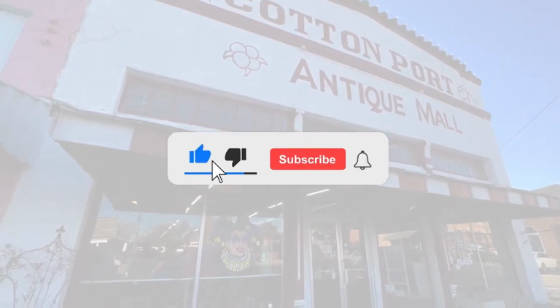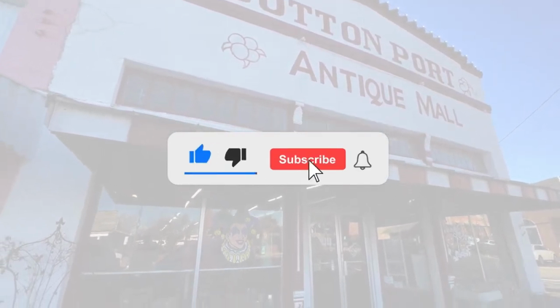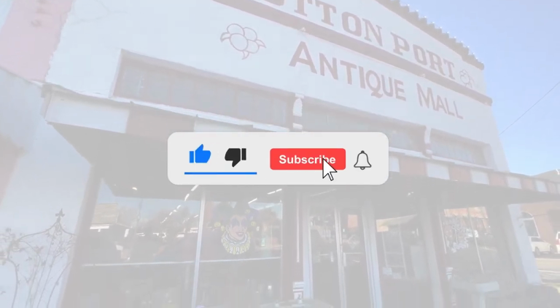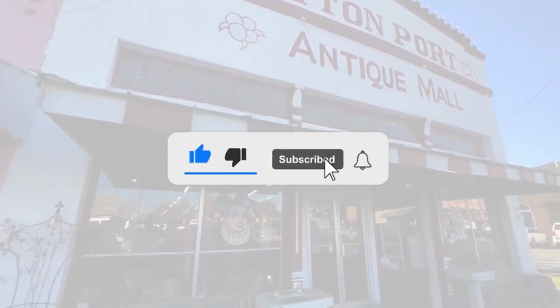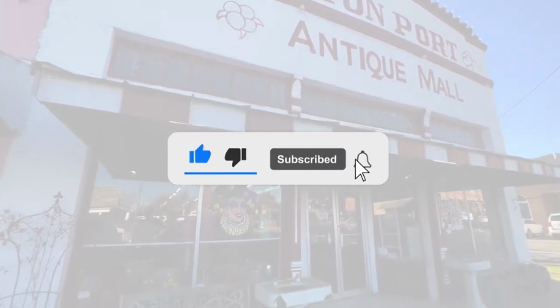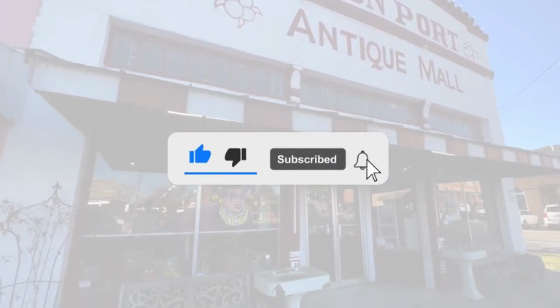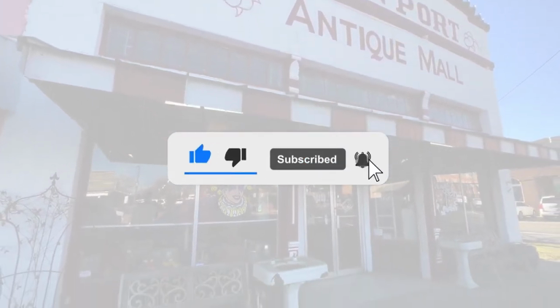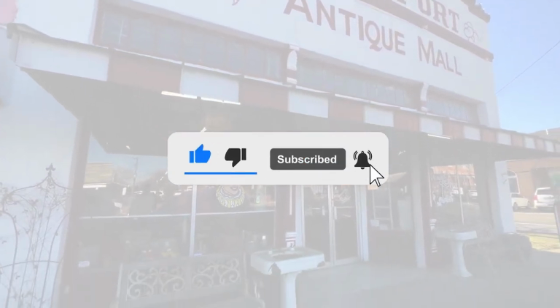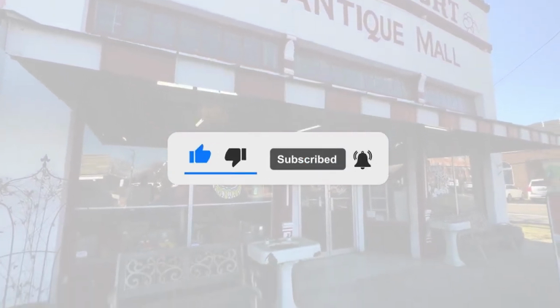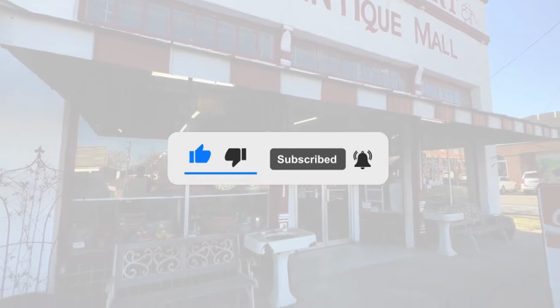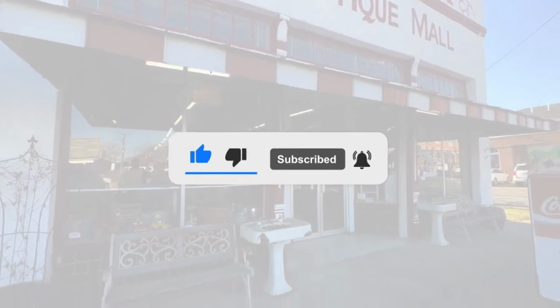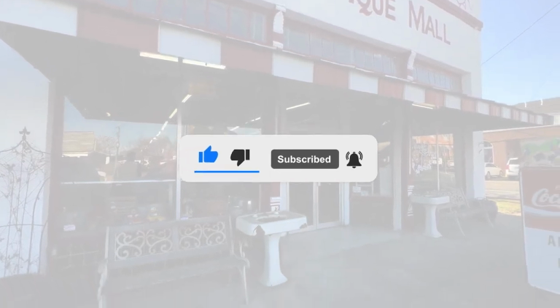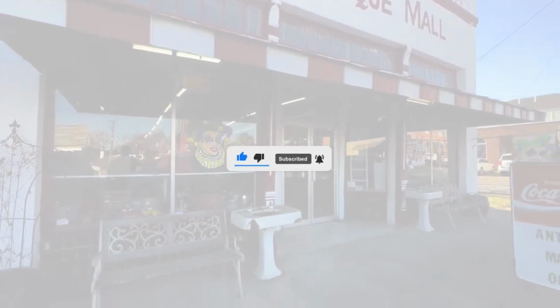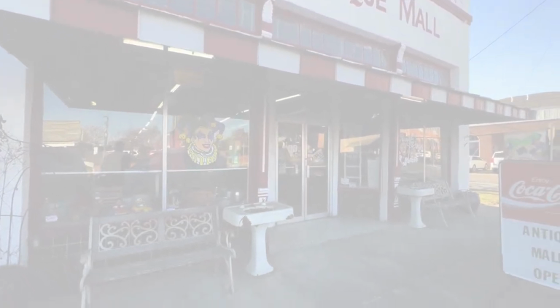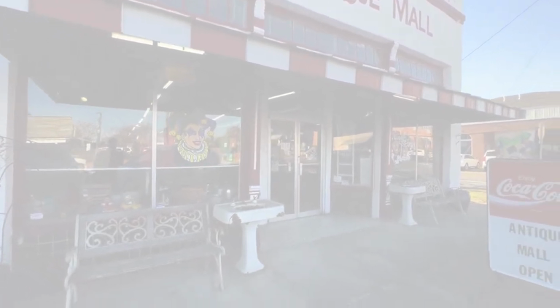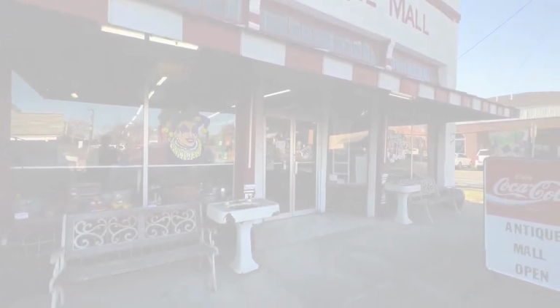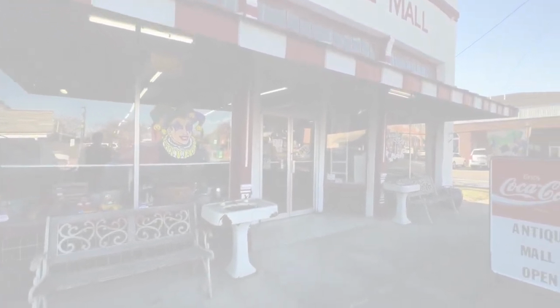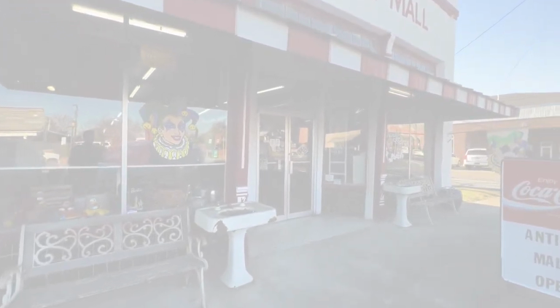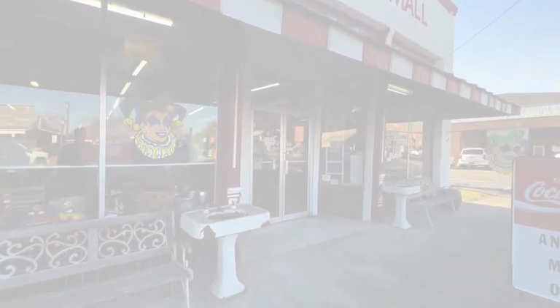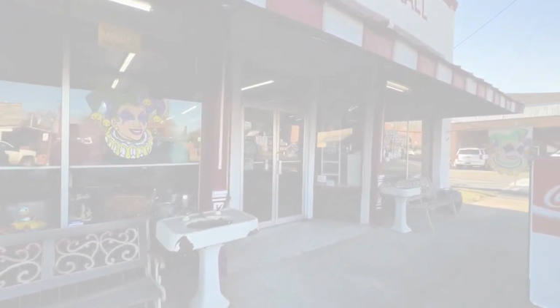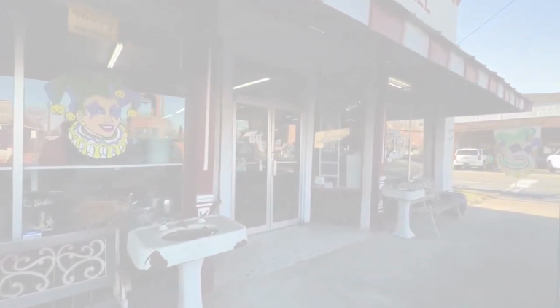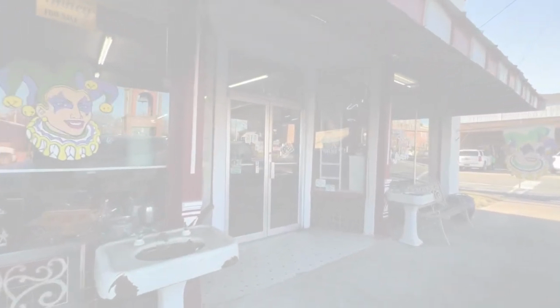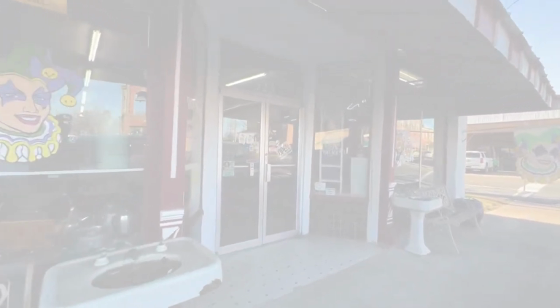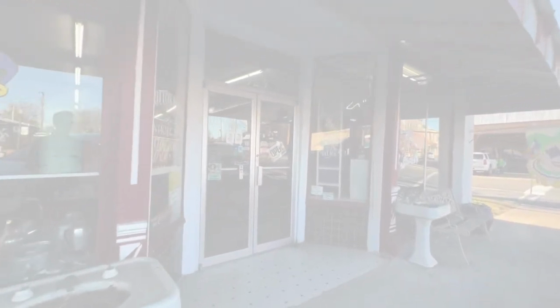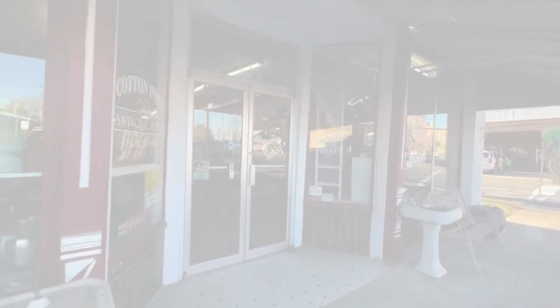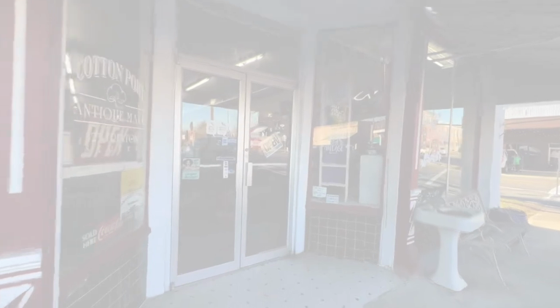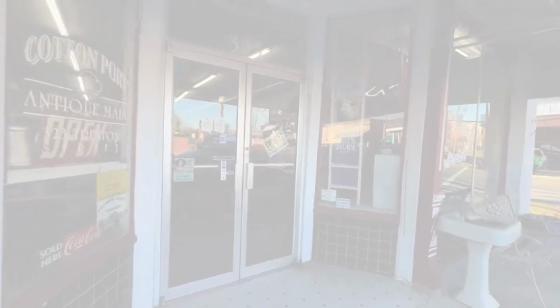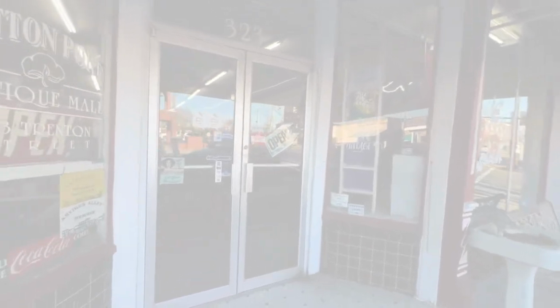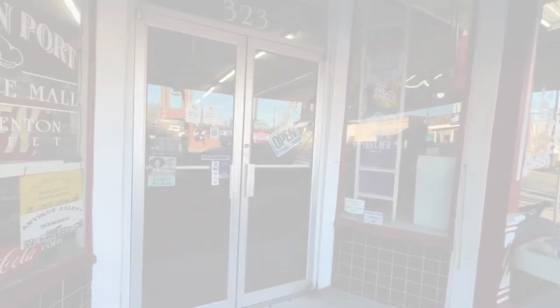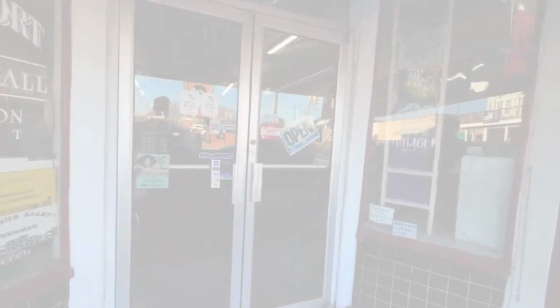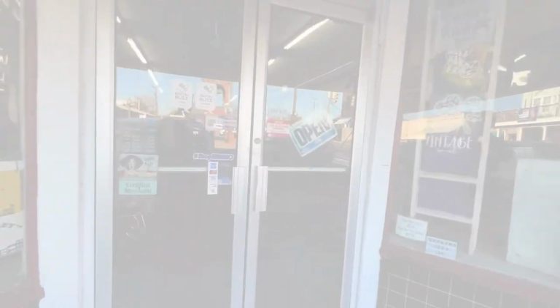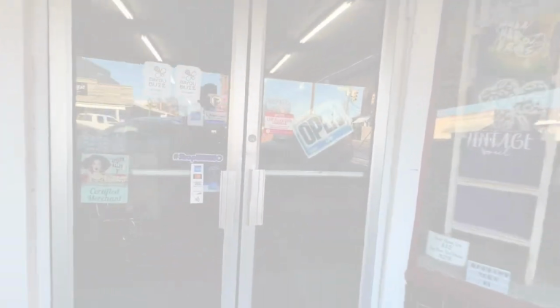As always, thank you guys so much for watching my videos. Make sure to like, comment, and subscribe! Let's go ahead and get started so I can show you guys some of the cool Nancy Drew things that I saw at antique stores, and some of the cool antiques in general.